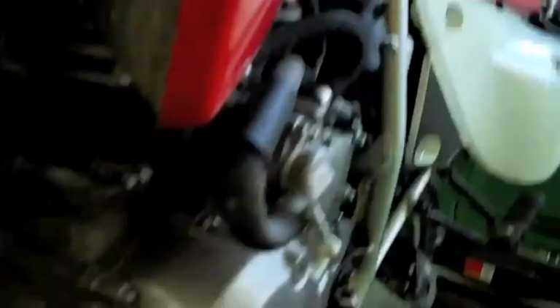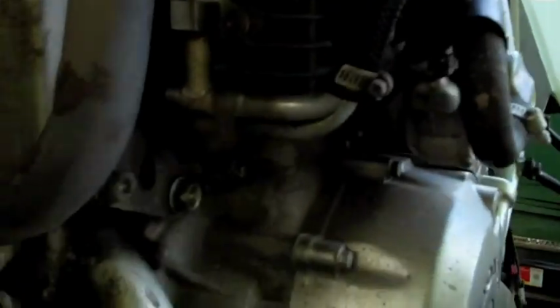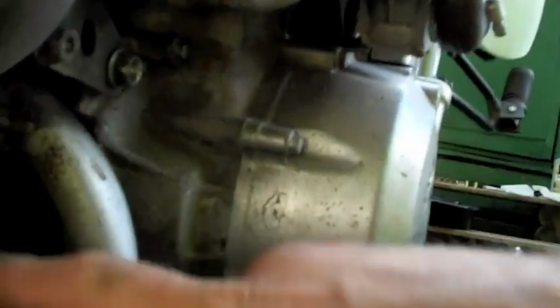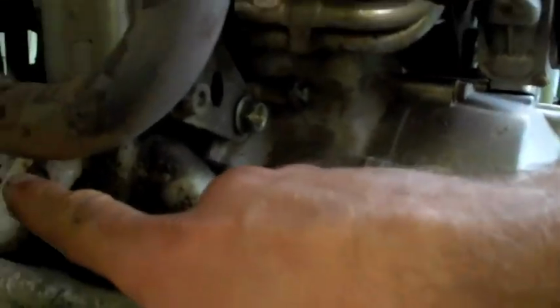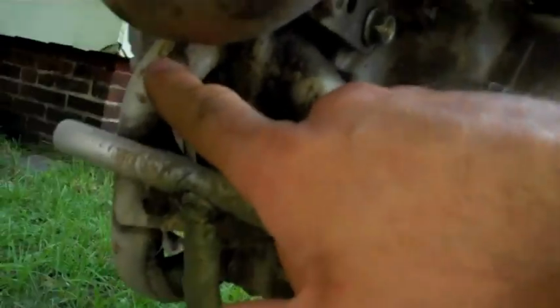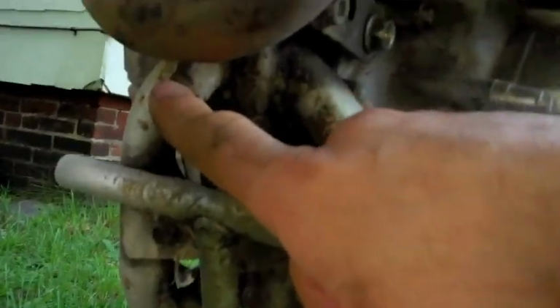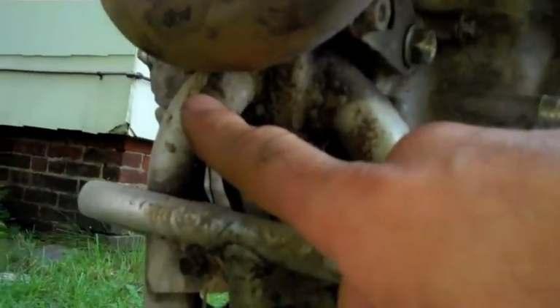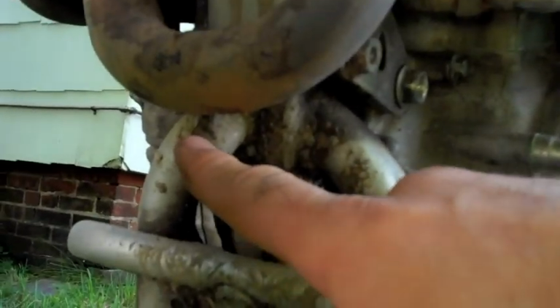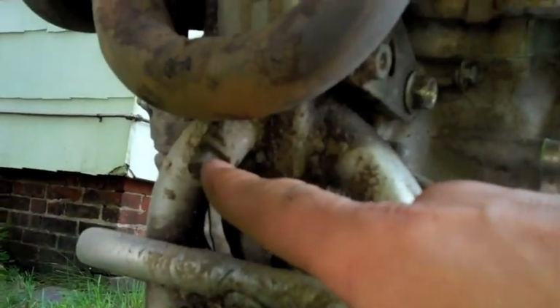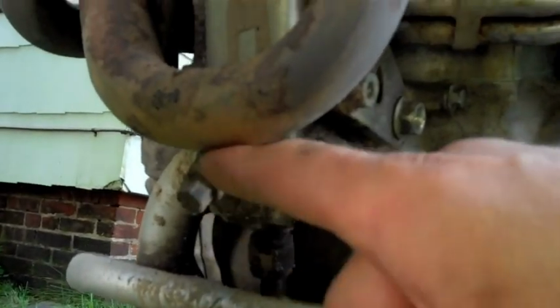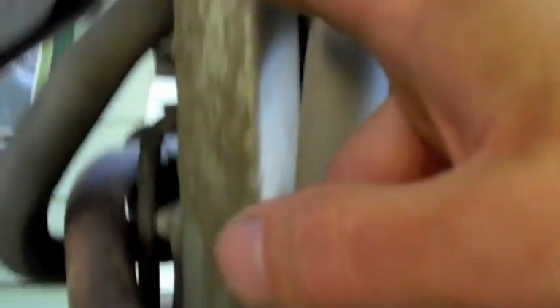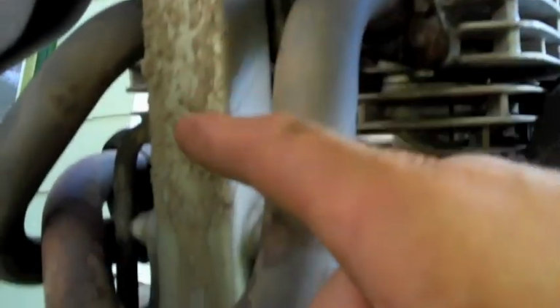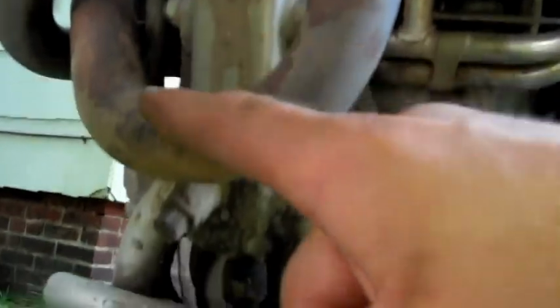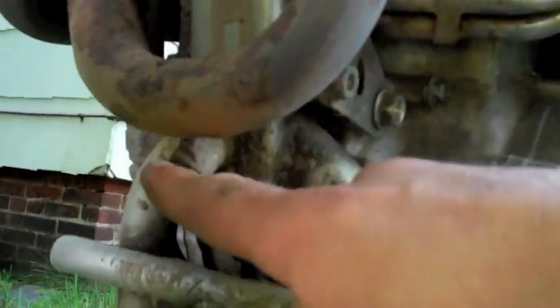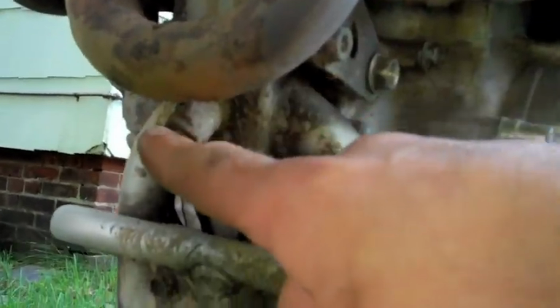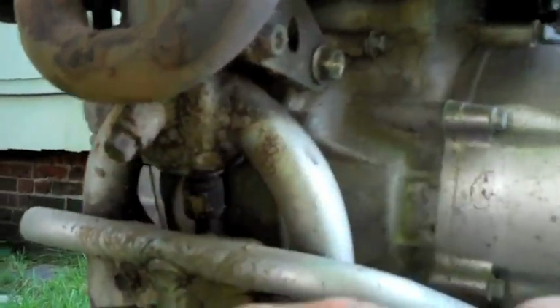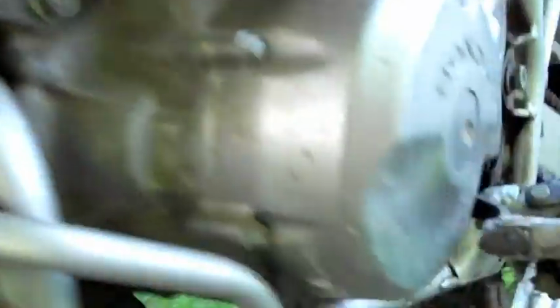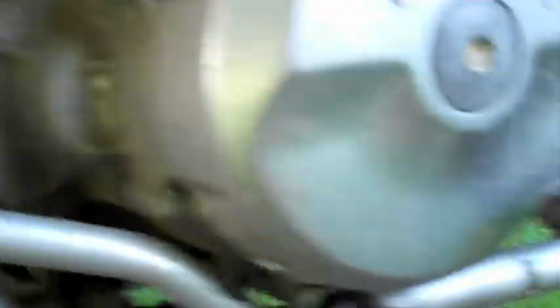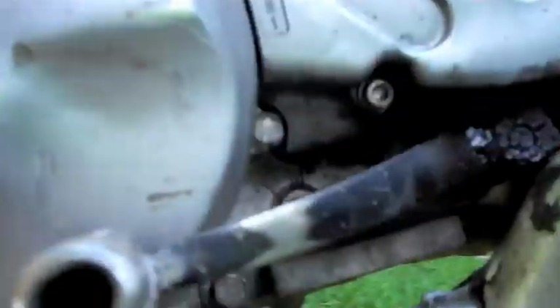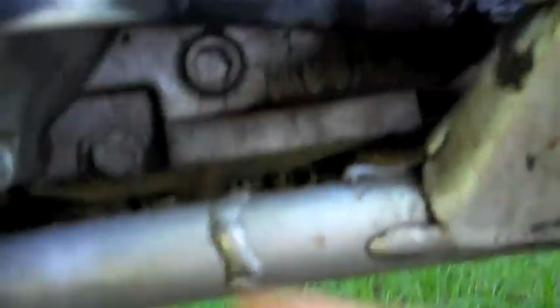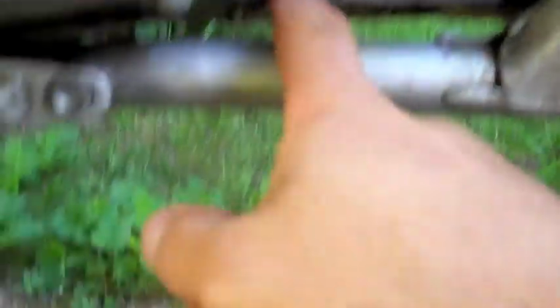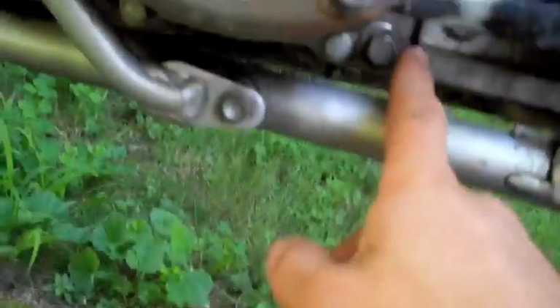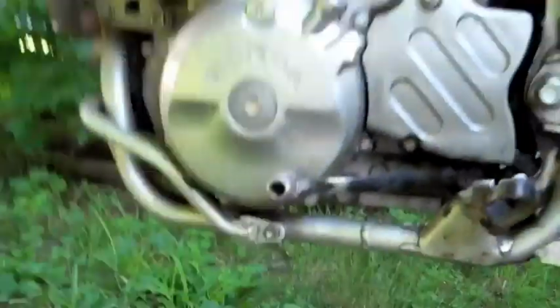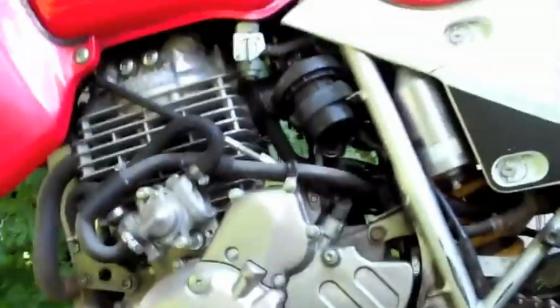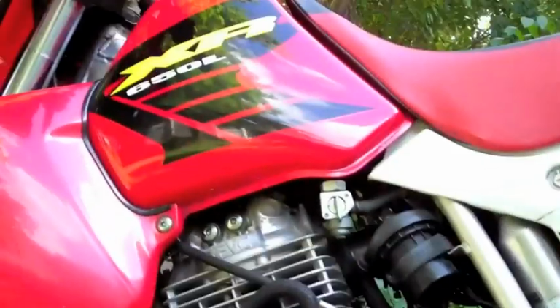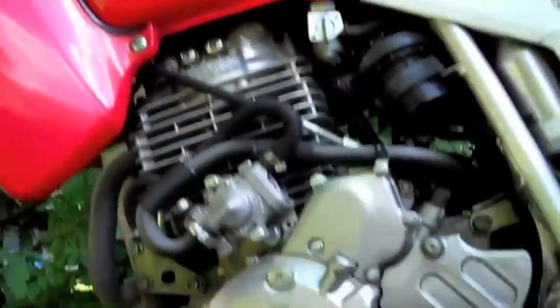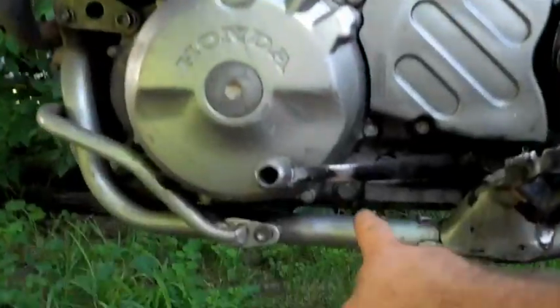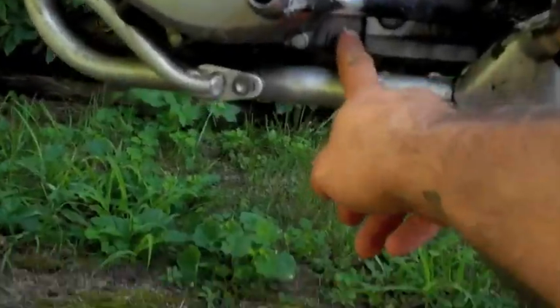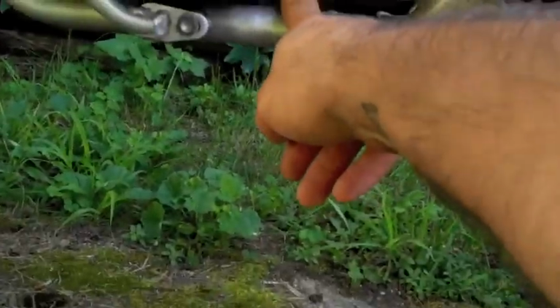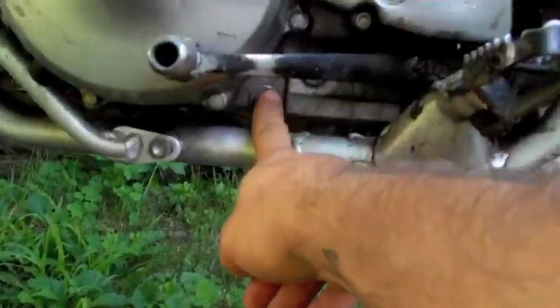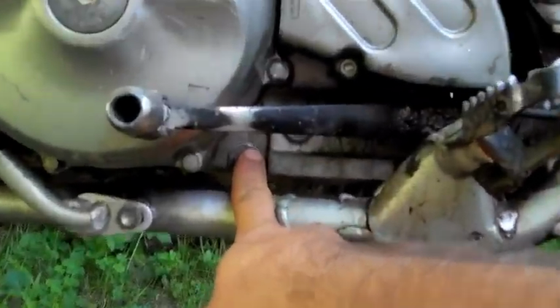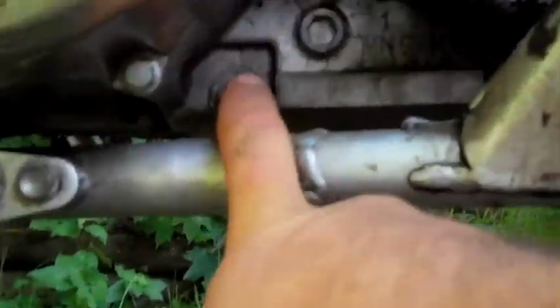First we'll remove this bolt here, which is on the down tube. We'll let that drain. Then we'll go back here and remove the left crankcase bolt. There'll be some oil that comes out of it right here.